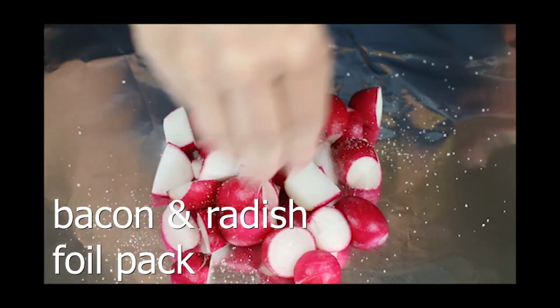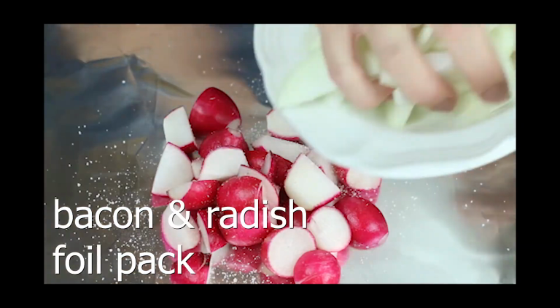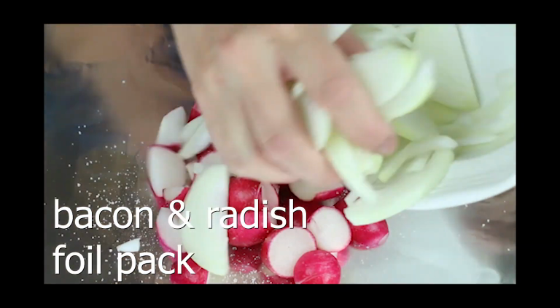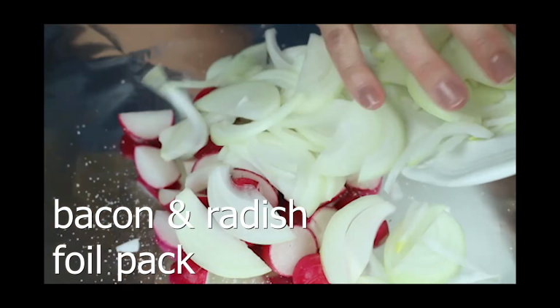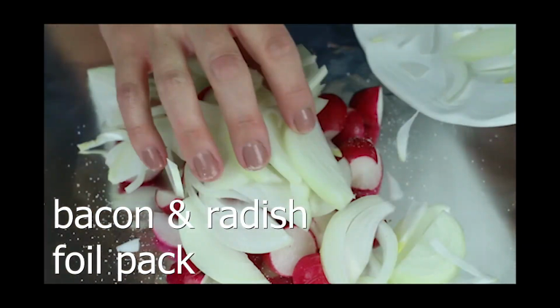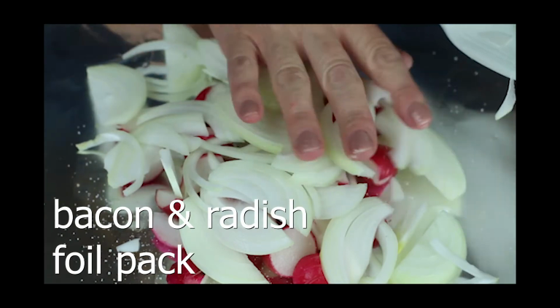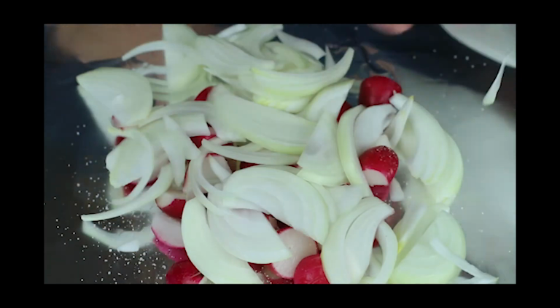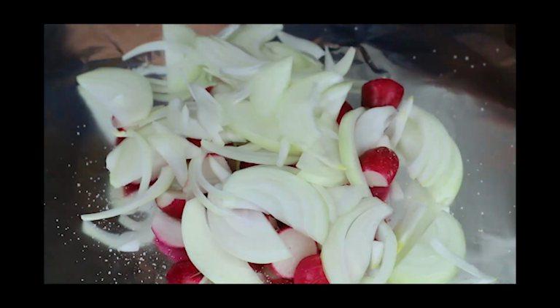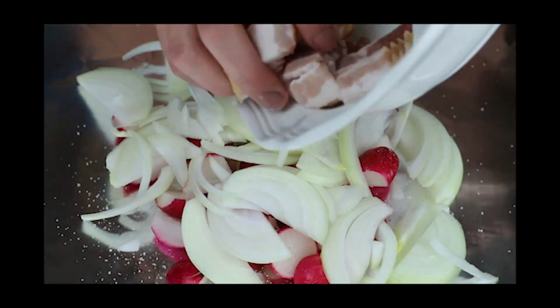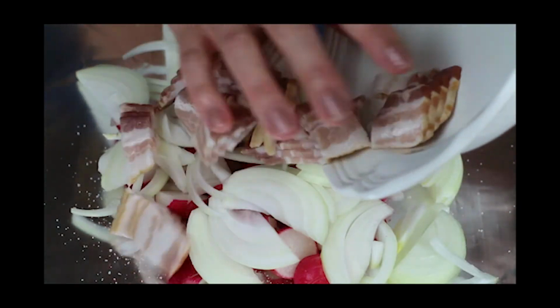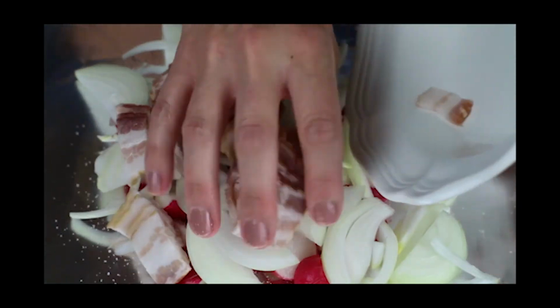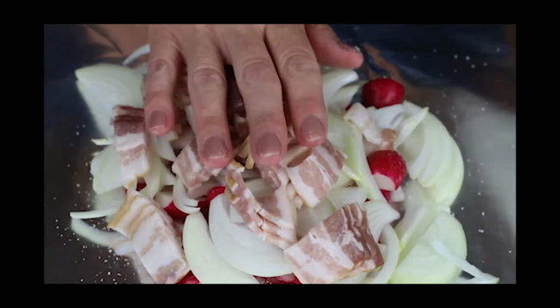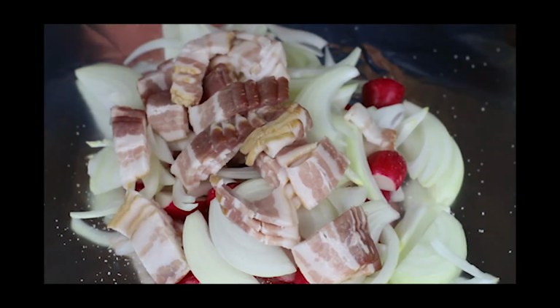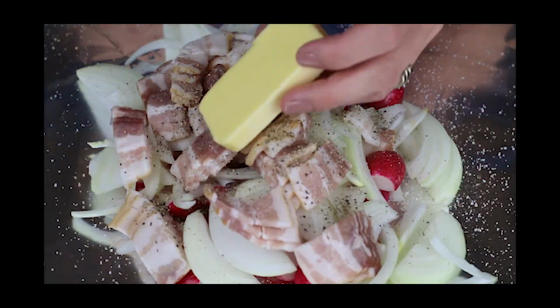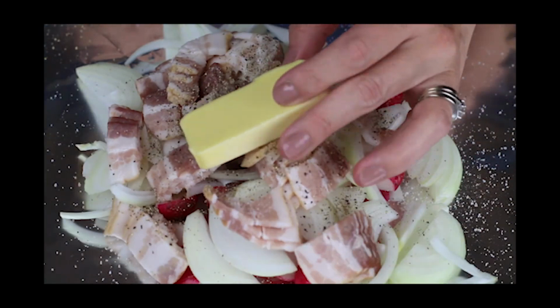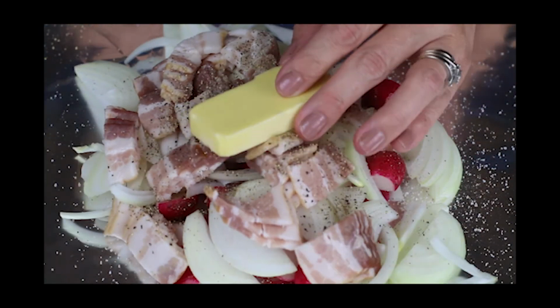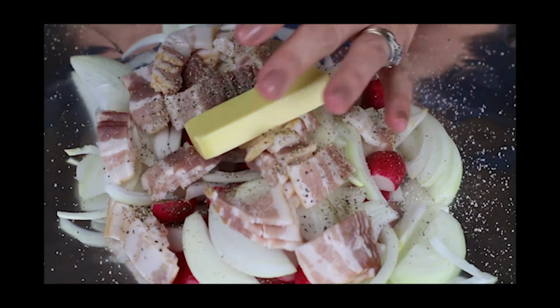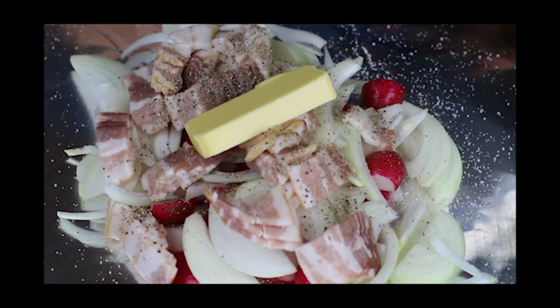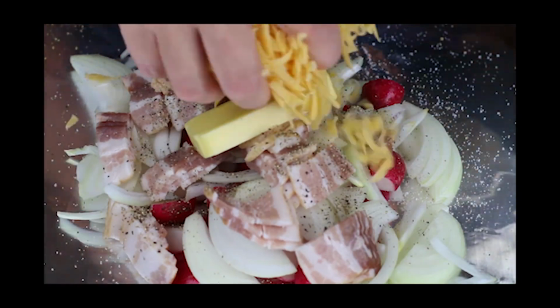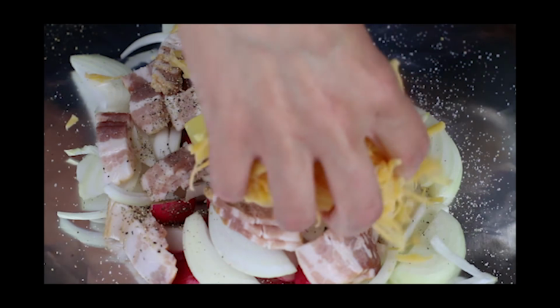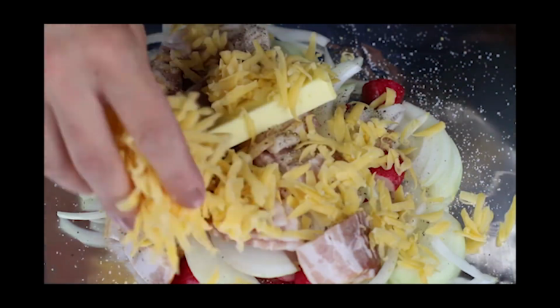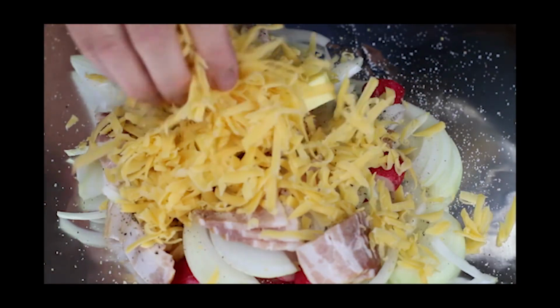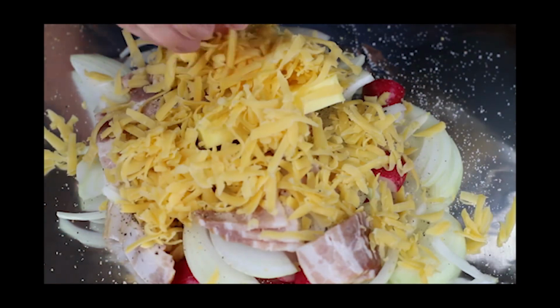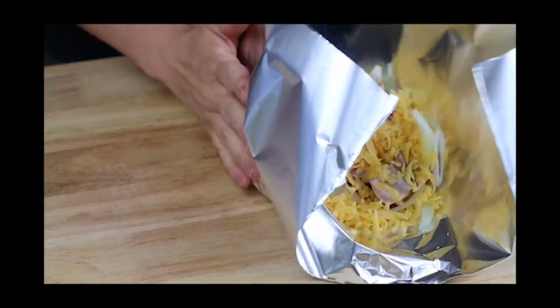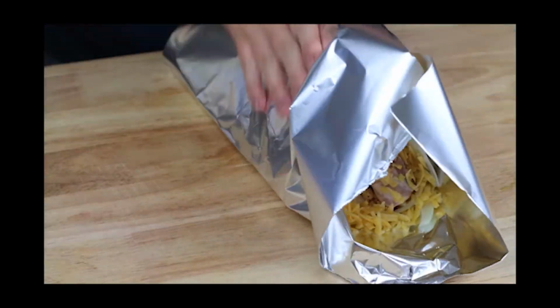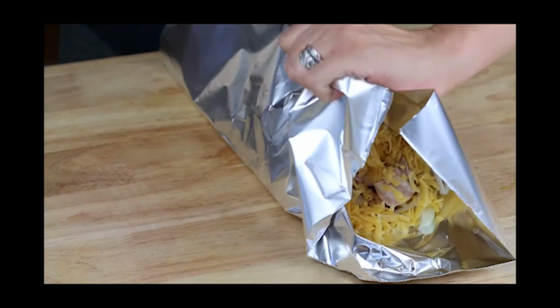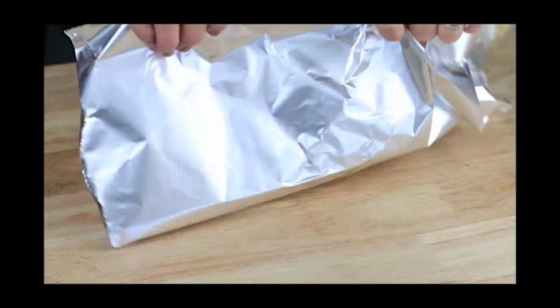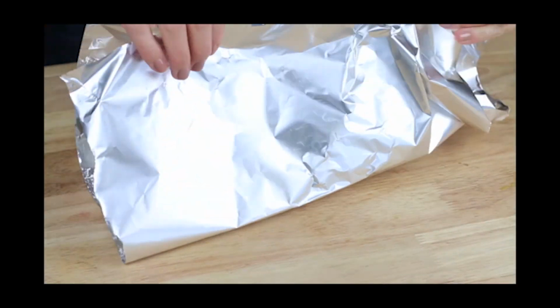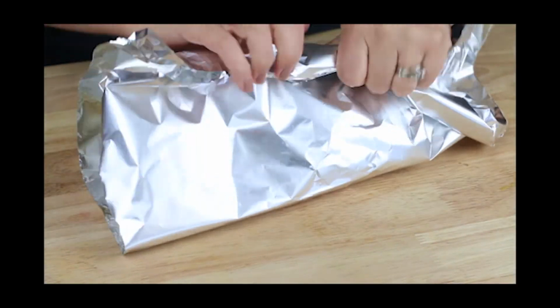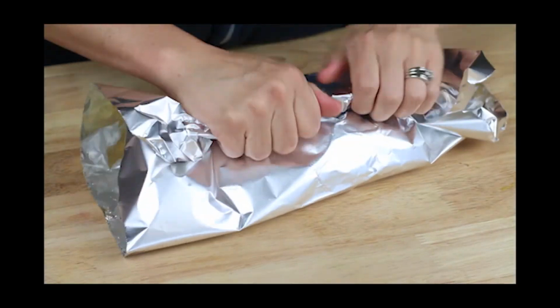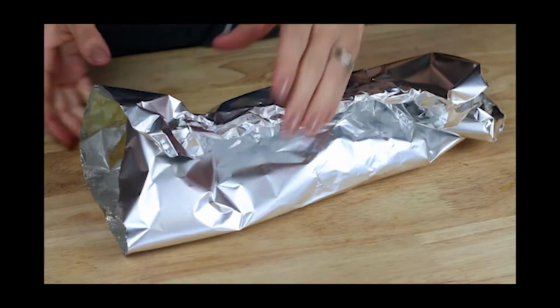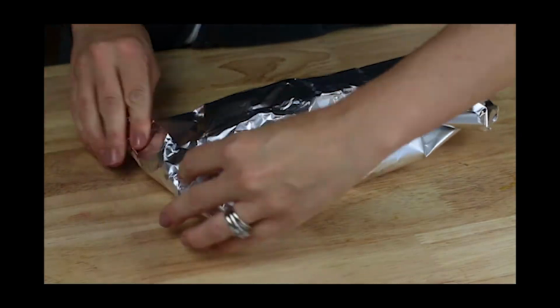You can also use diced radish in the foil packet as well. They taste just like potatoes when they're roasted over the fire. I like to add a little bit of bacon and cheddar and even steak, and you've got yourself a killer keto meal.